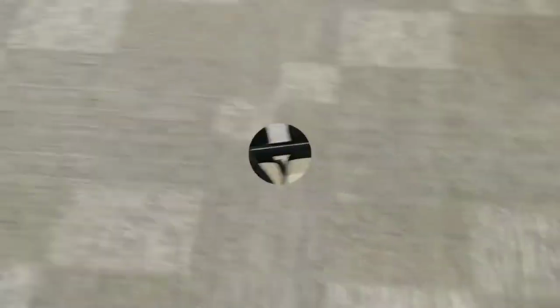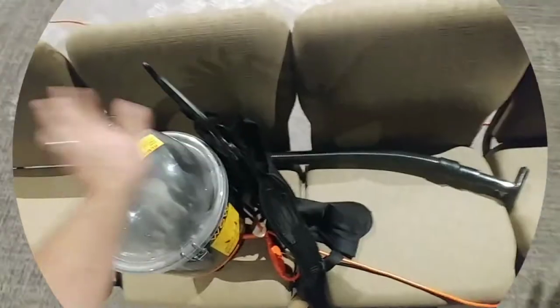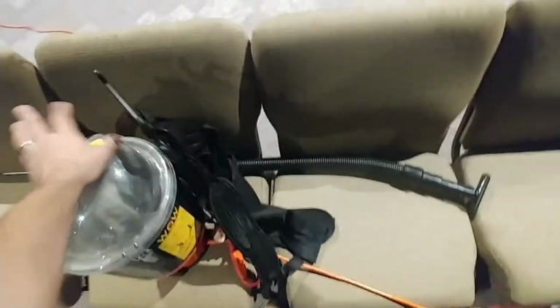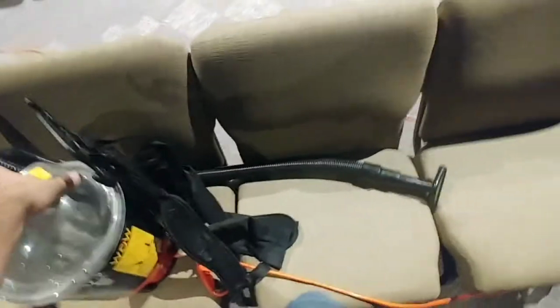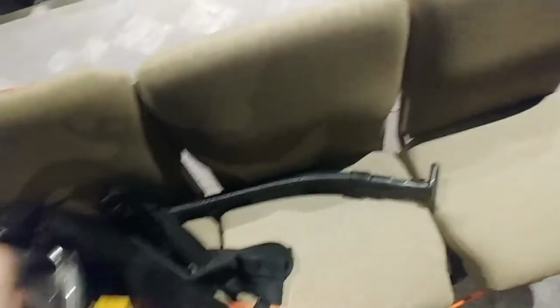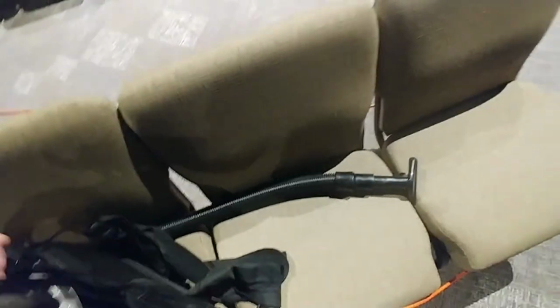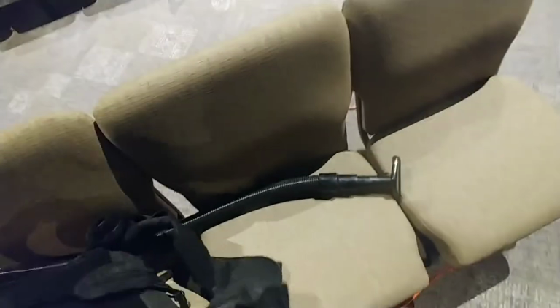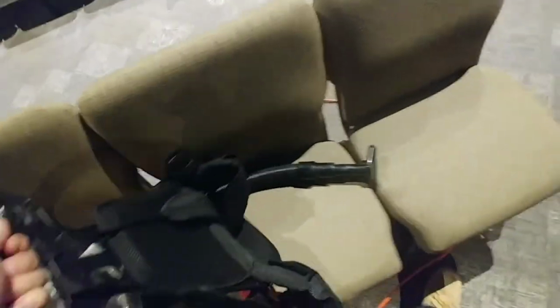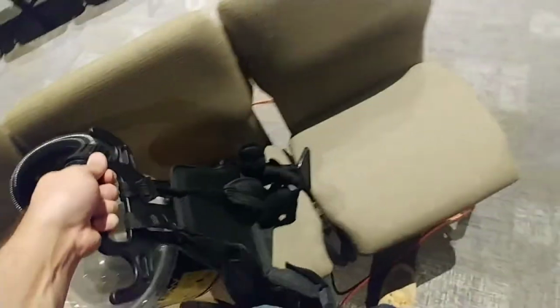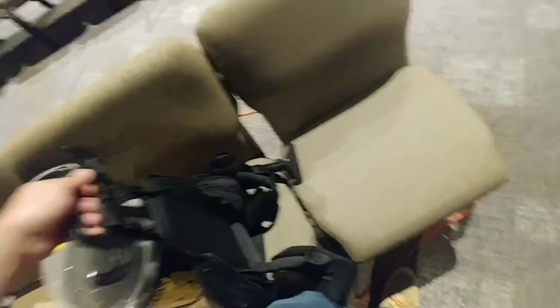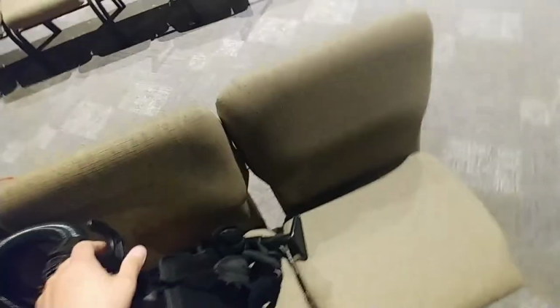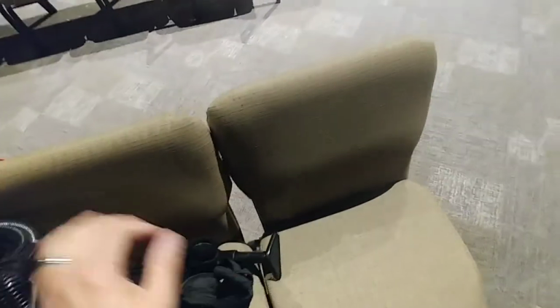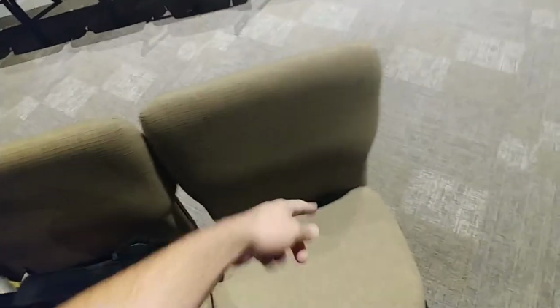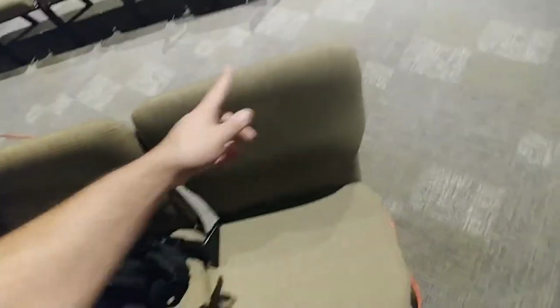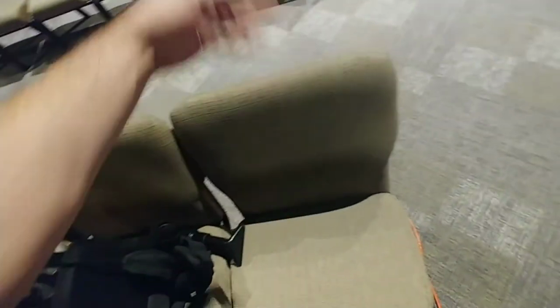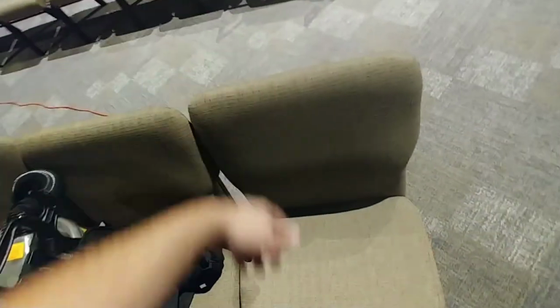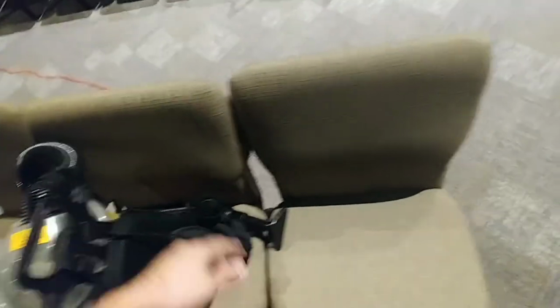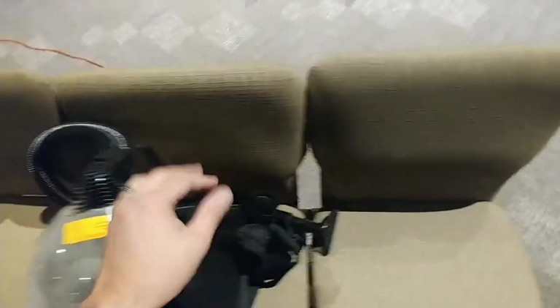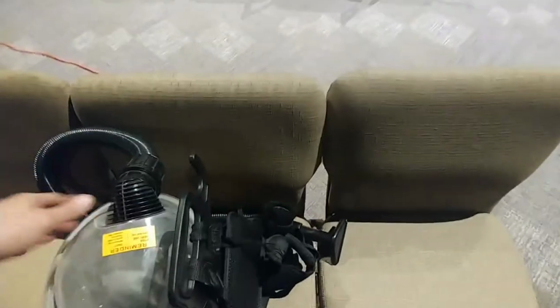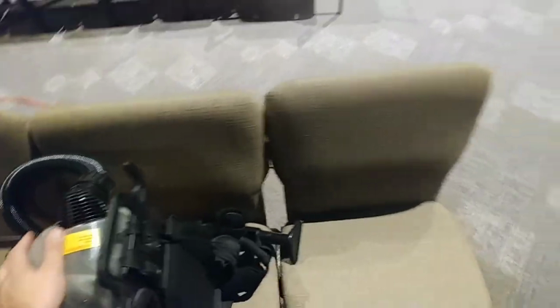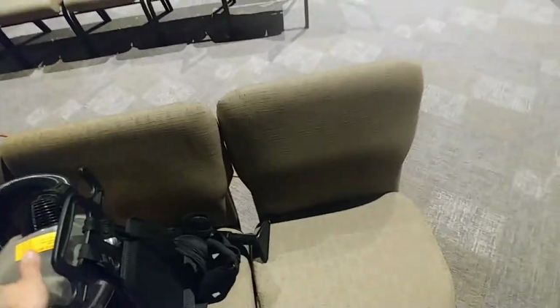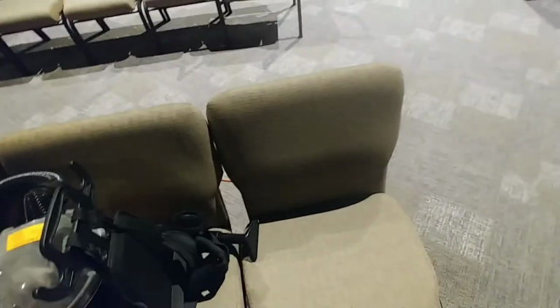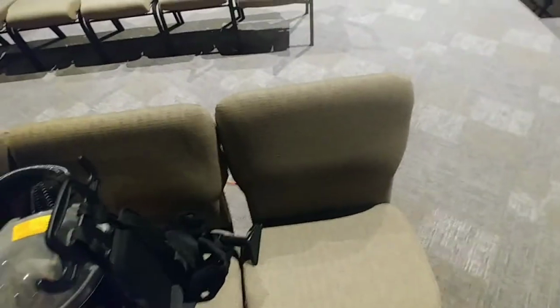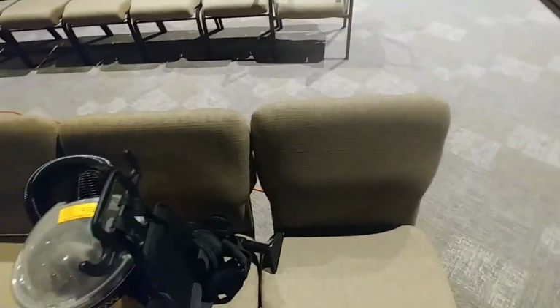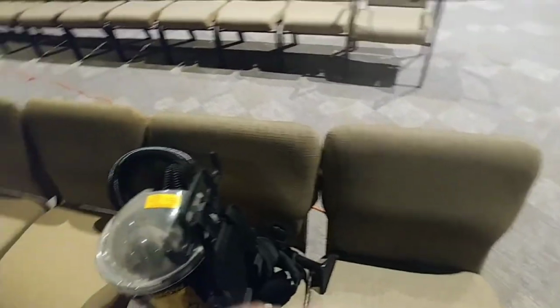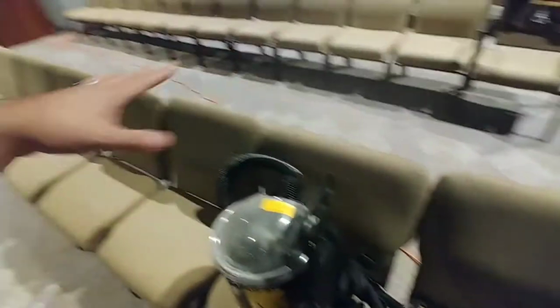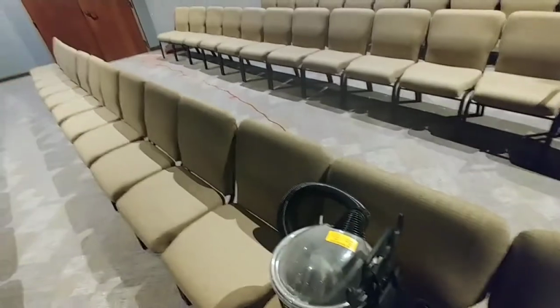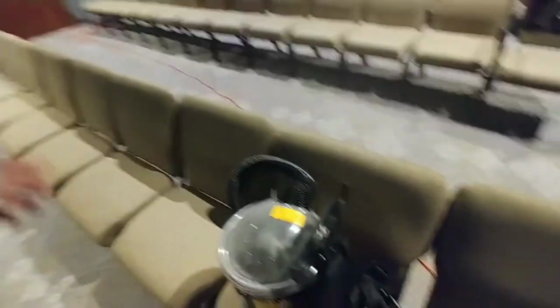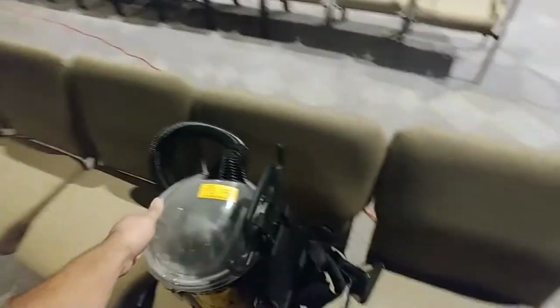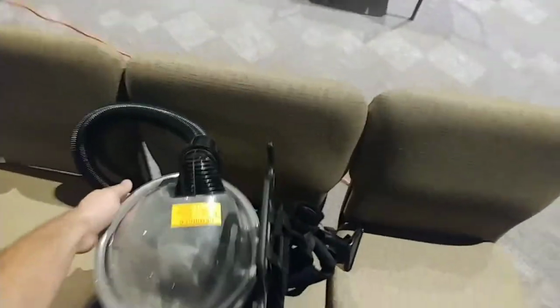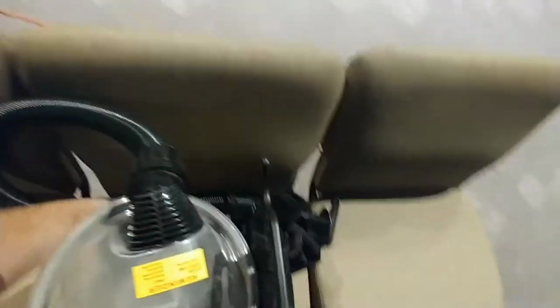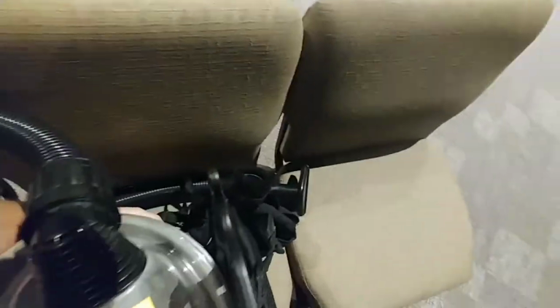I've got the backpack here and we'll get started right here on this chair. I'll do the front and then the back, and I'll give you an example of what we're going to do to every chair in here. So here we go.